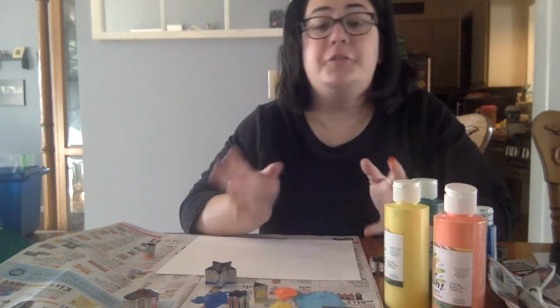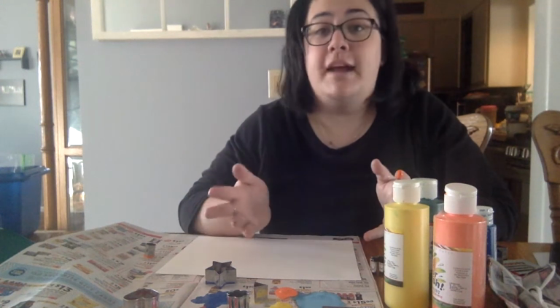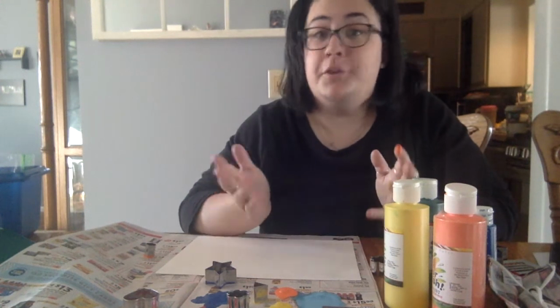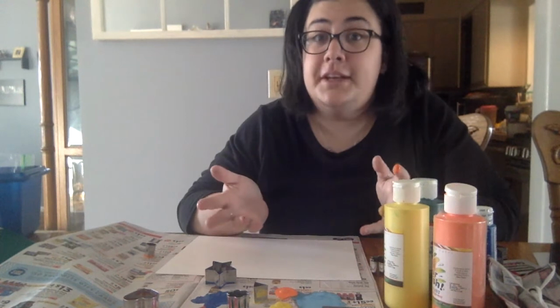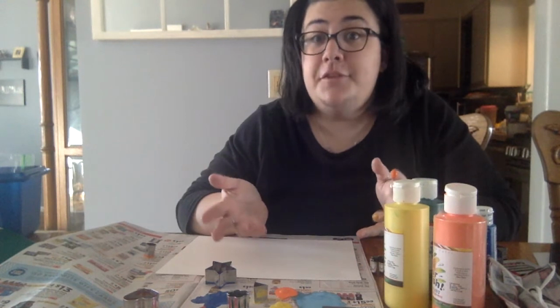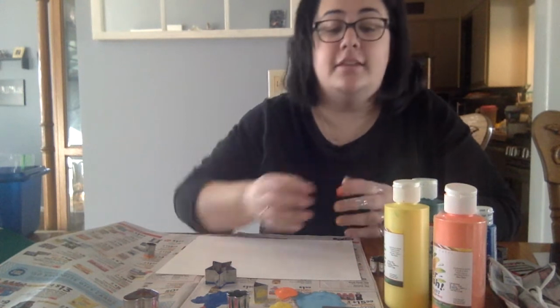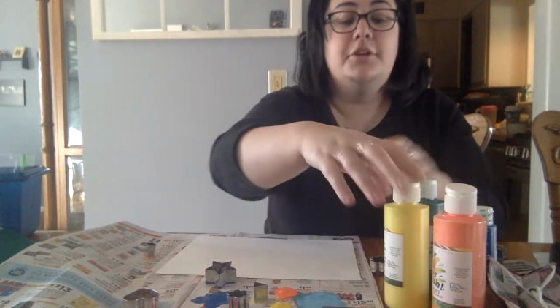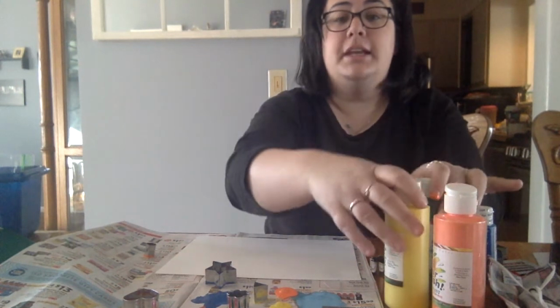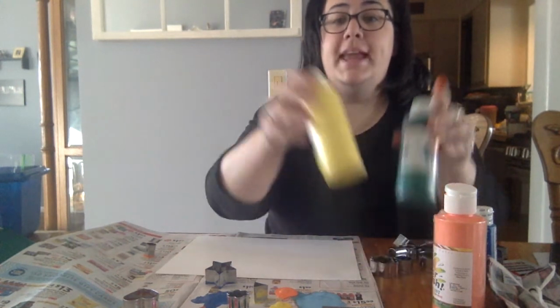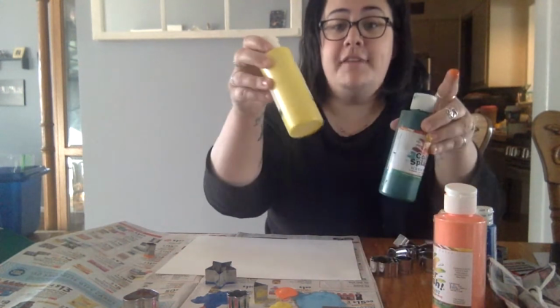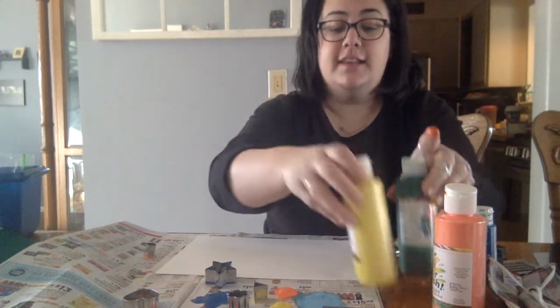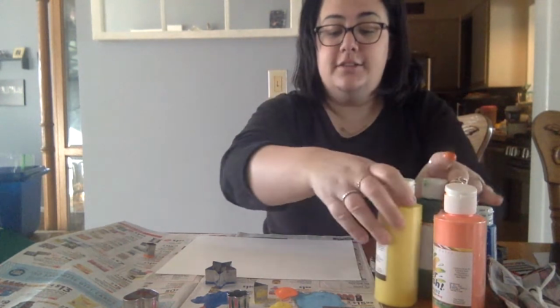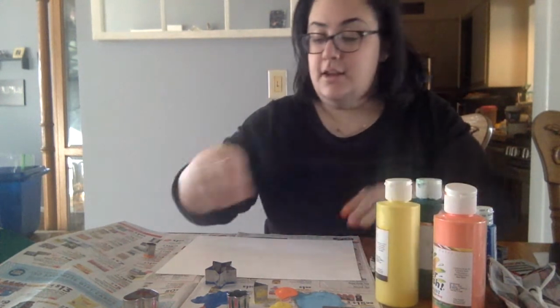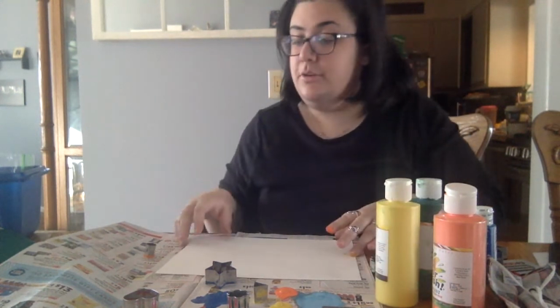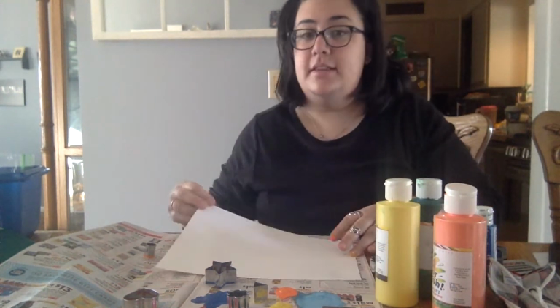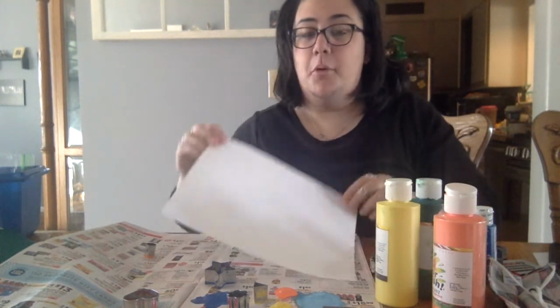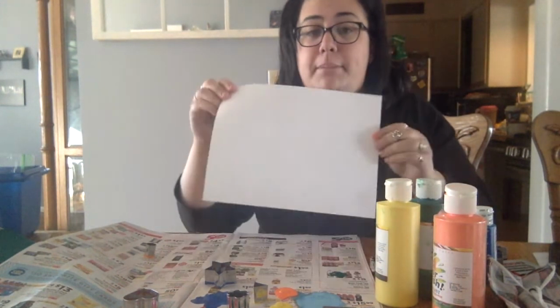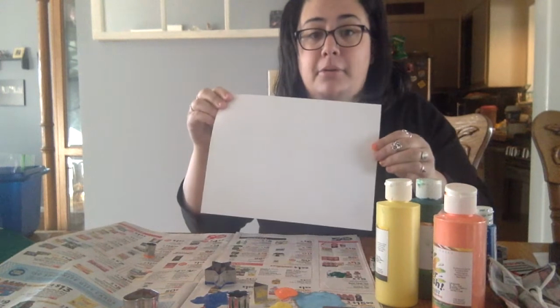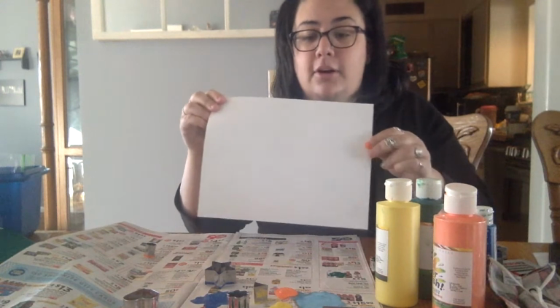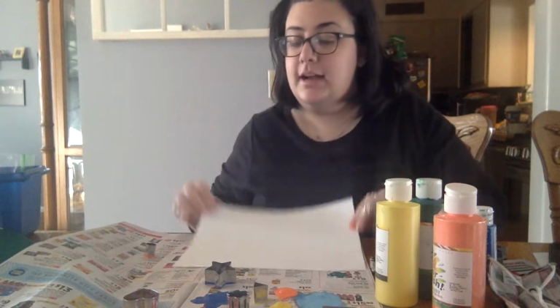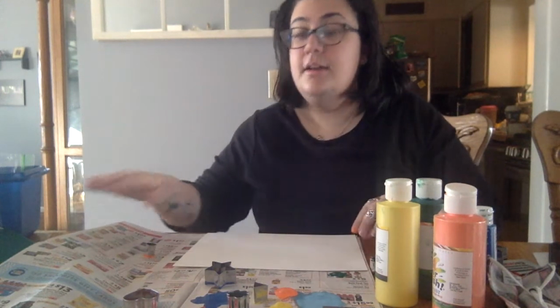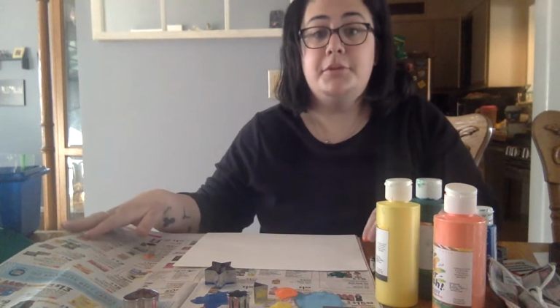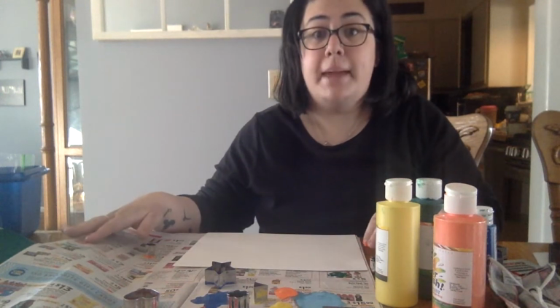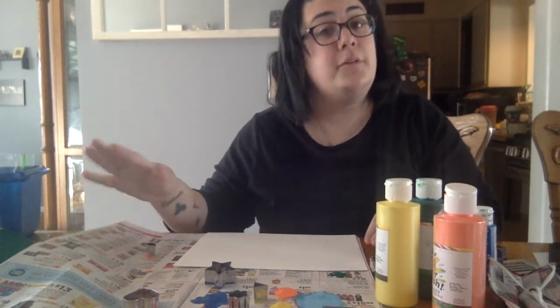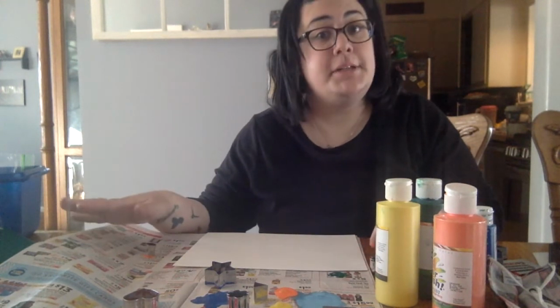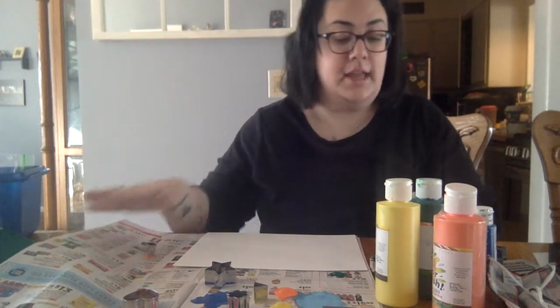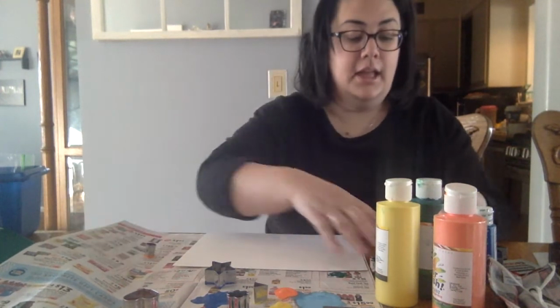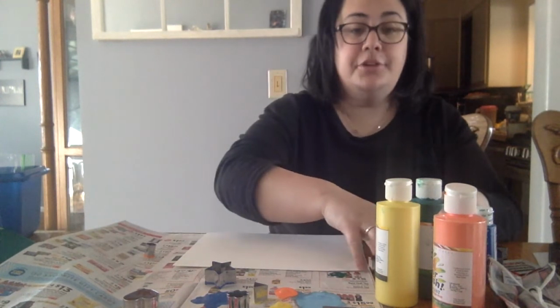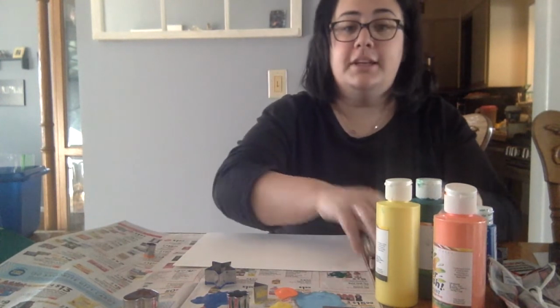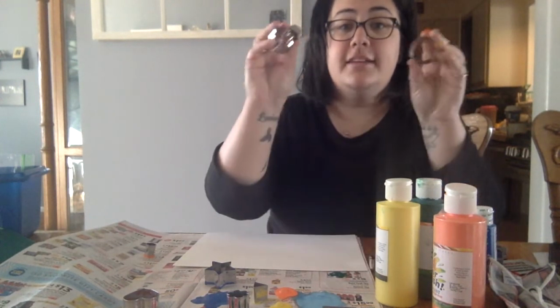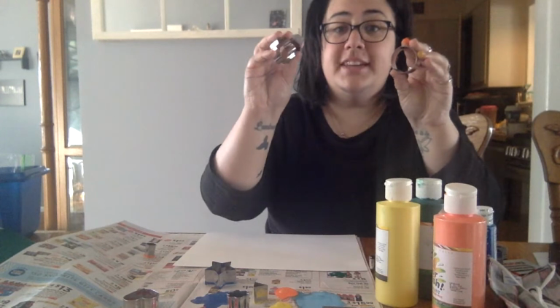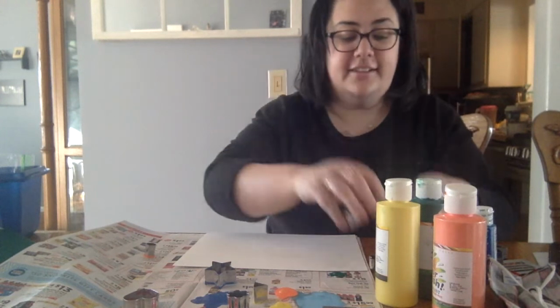For this craft friends you're only going to need a few things. You're going to need paint in various colors, you're going to need some white paper or cardstock, some newspaper or something to protect your table, and you're going to need some cookie cutters.